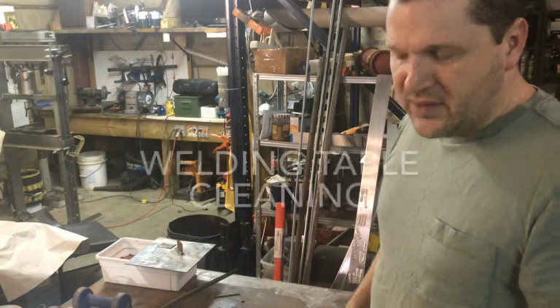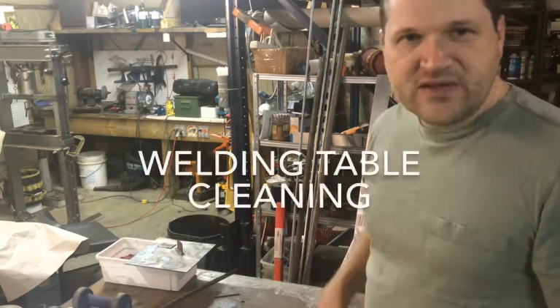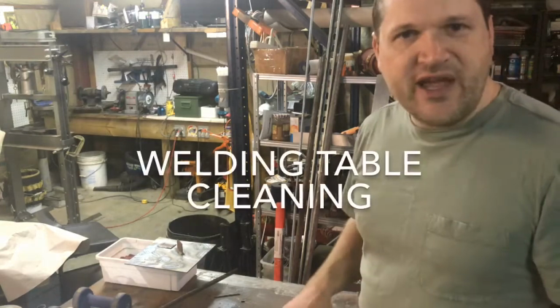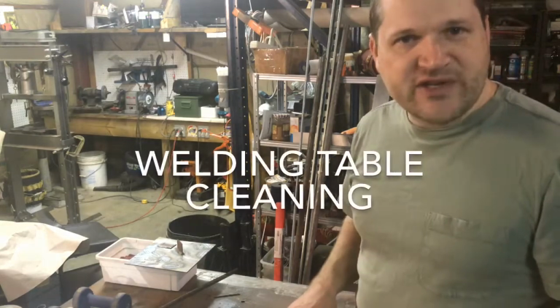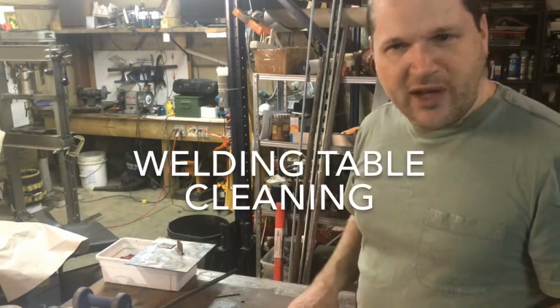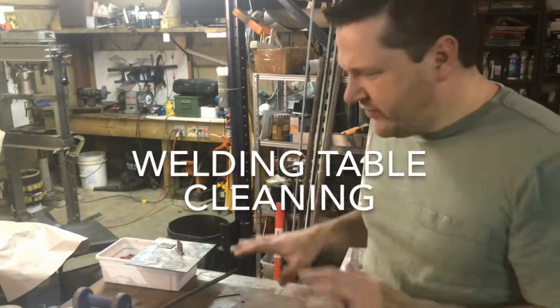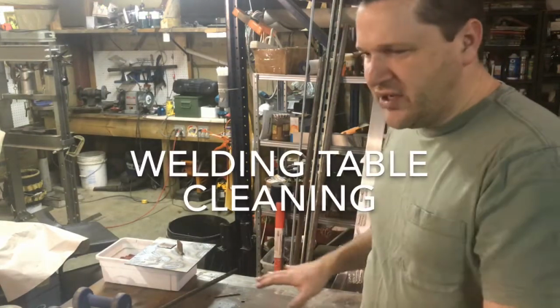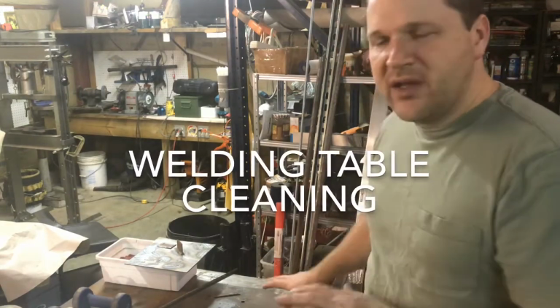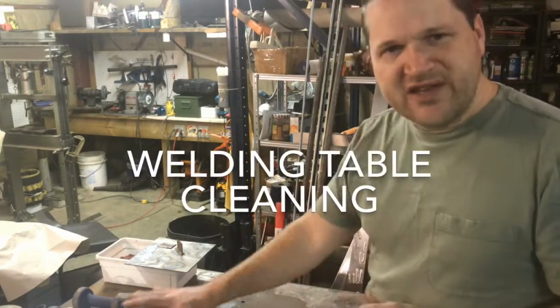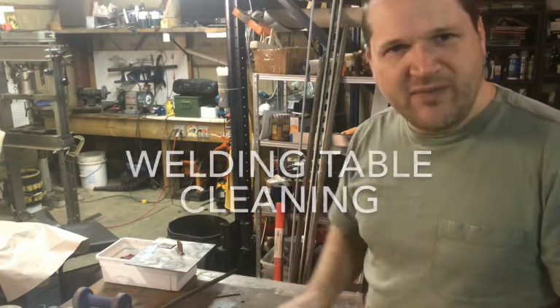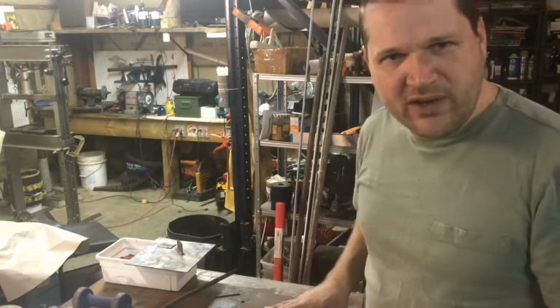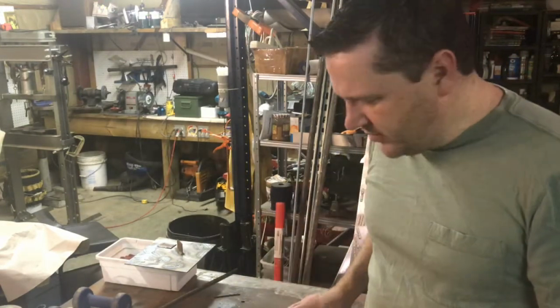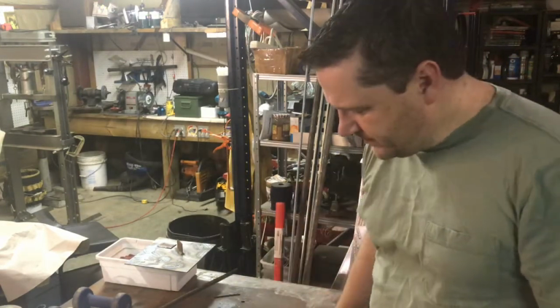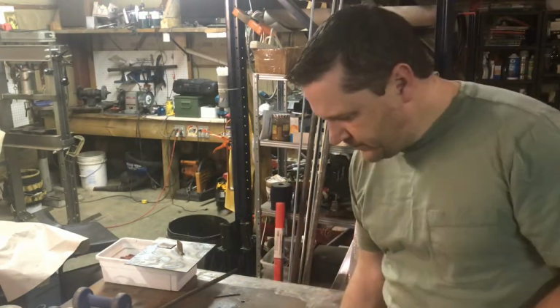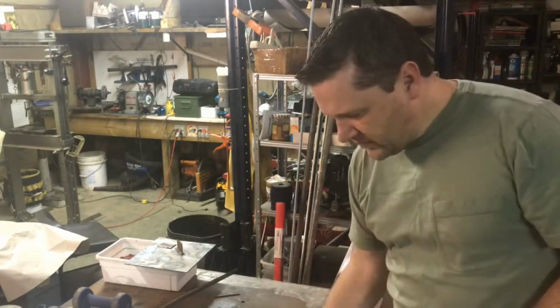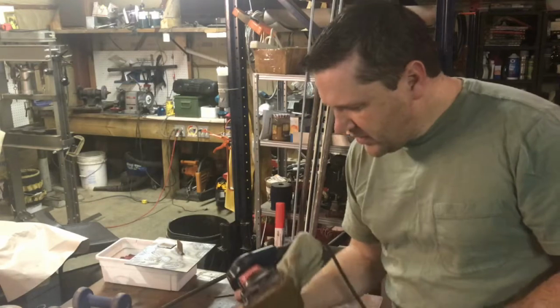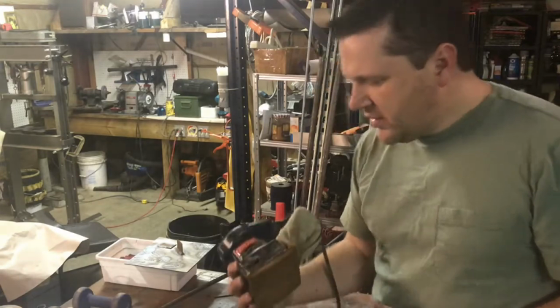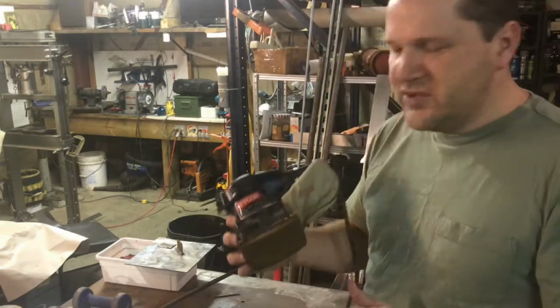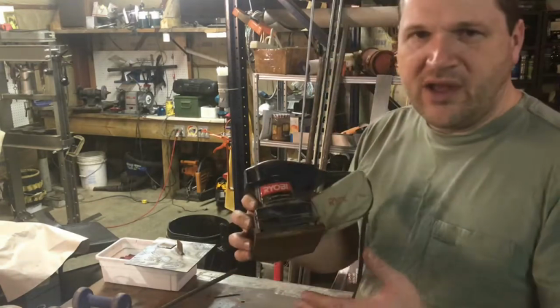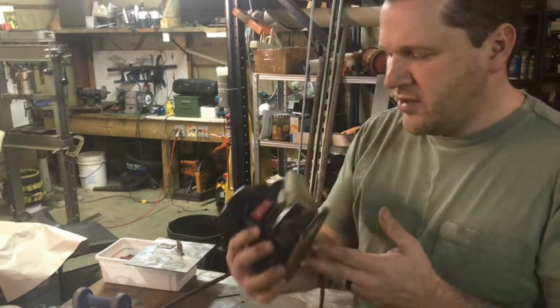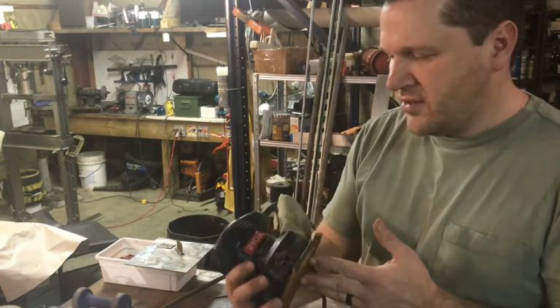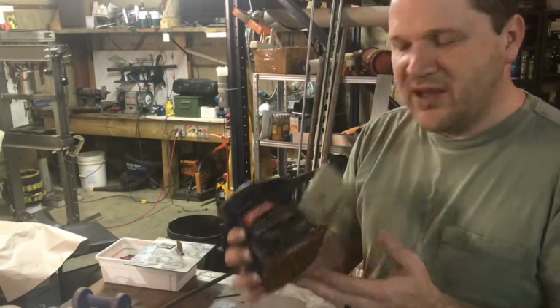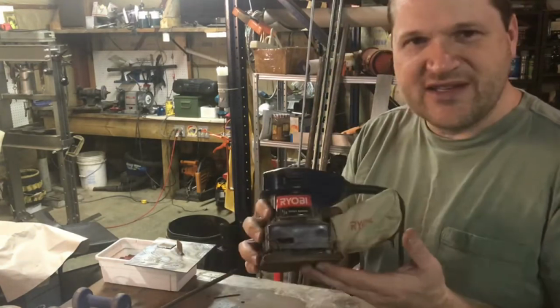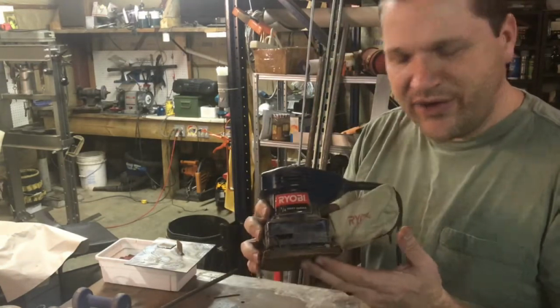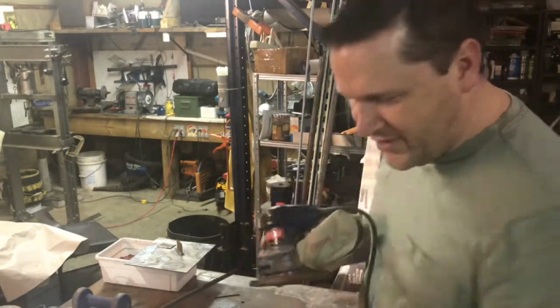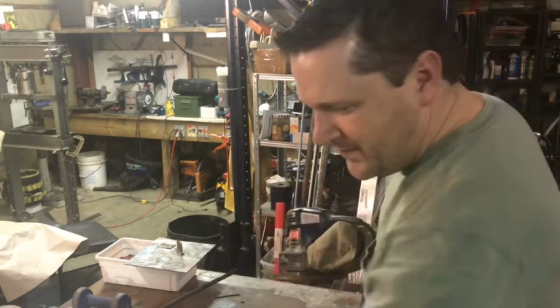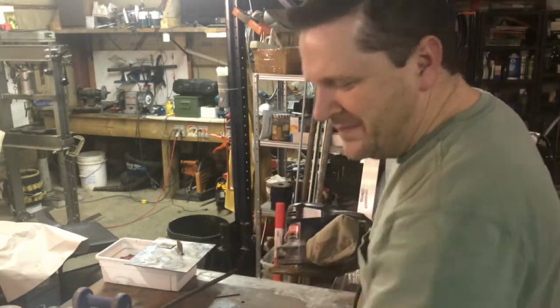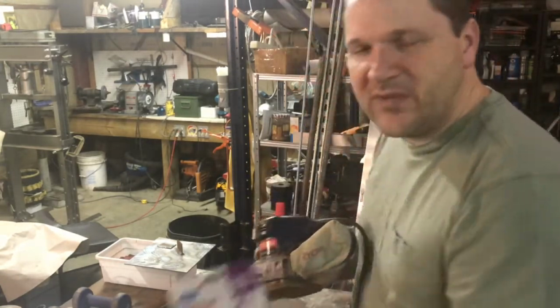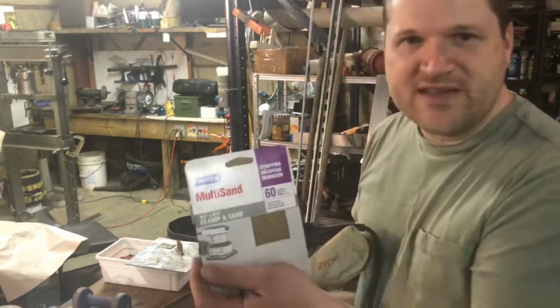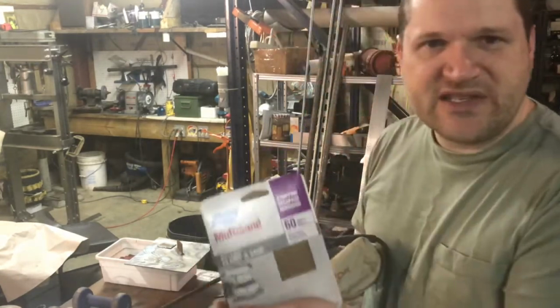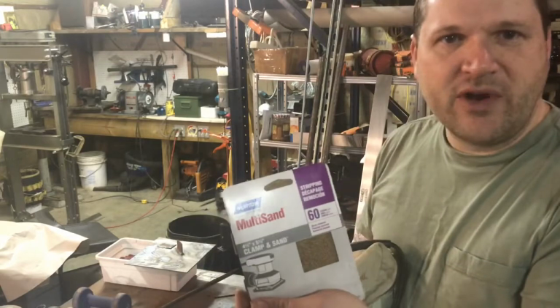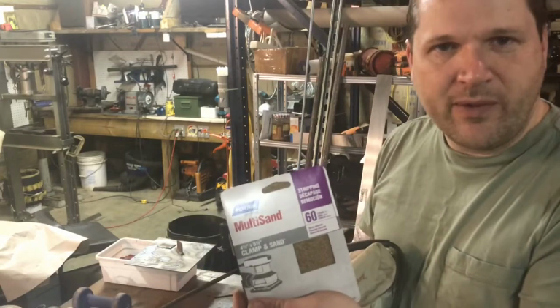Today I'm going to talk about refinishing the top of my welding table using a sheet sander and some 60-grit paper.